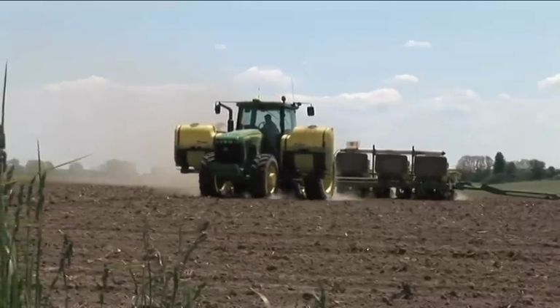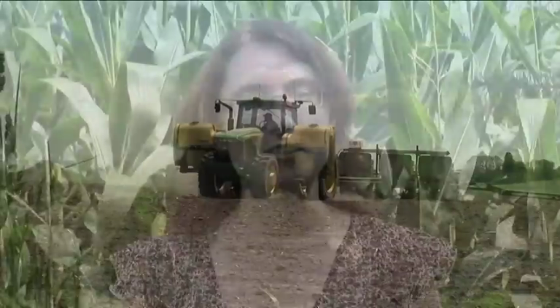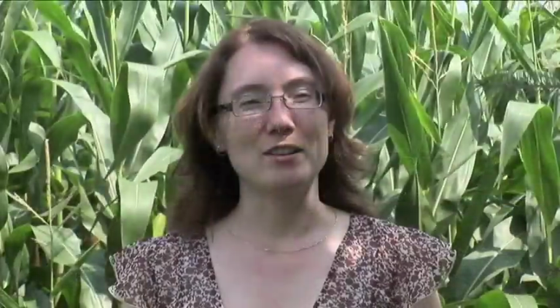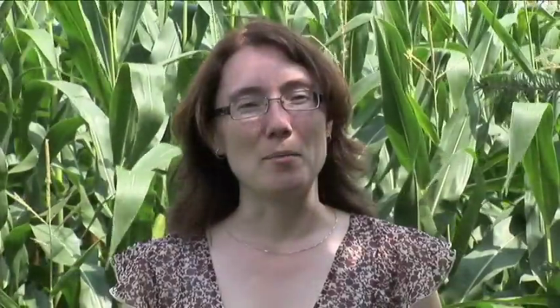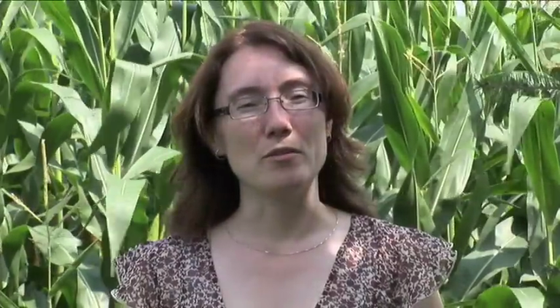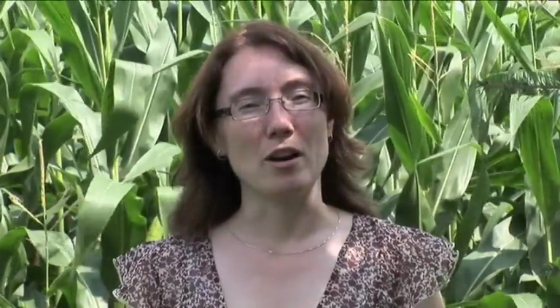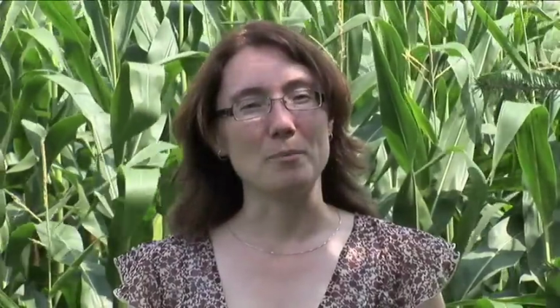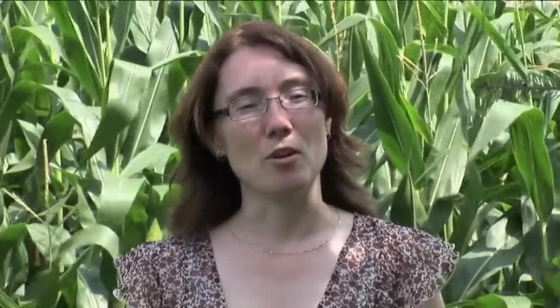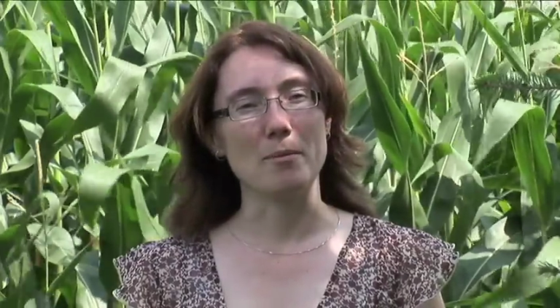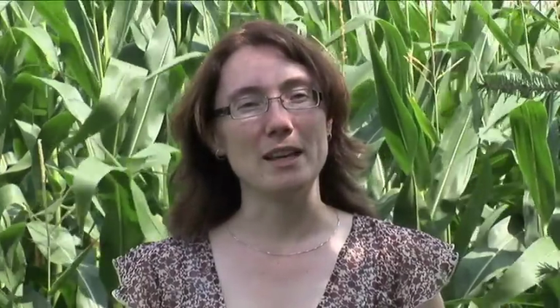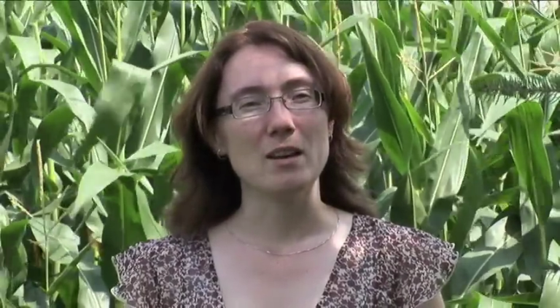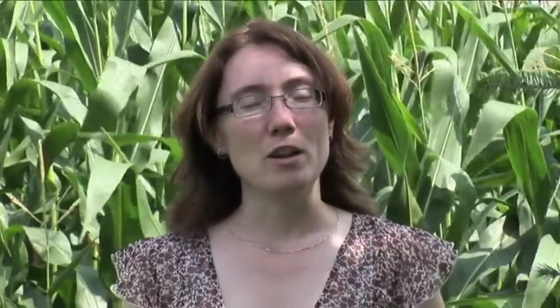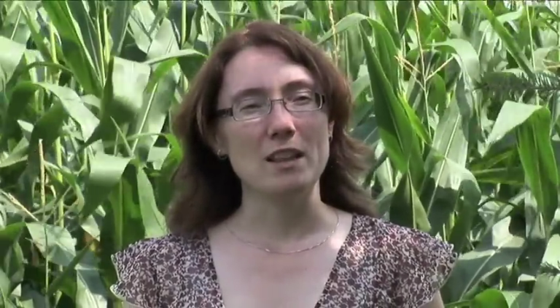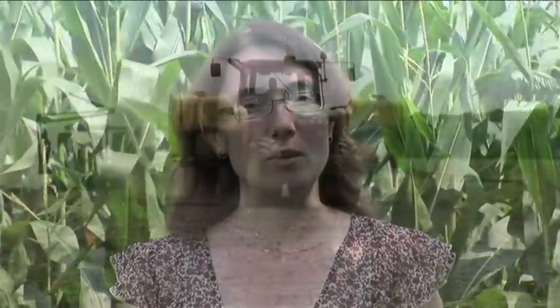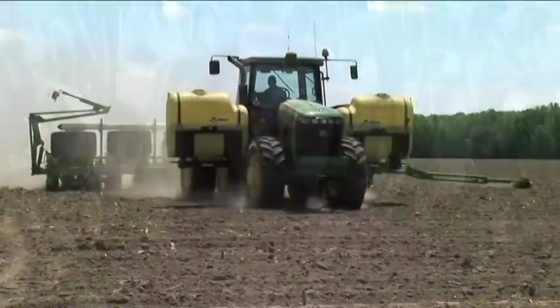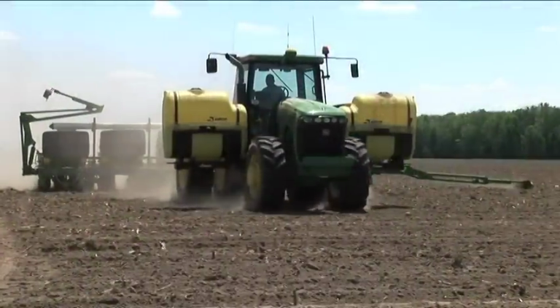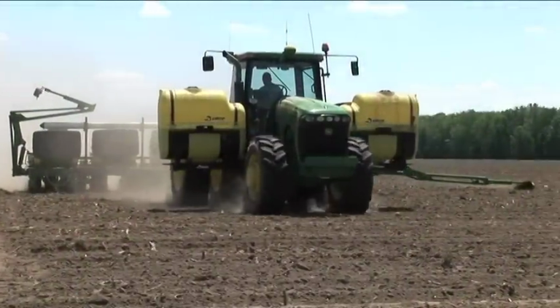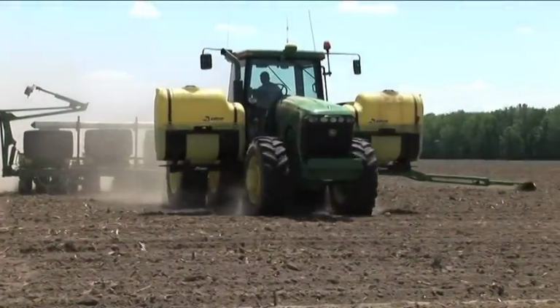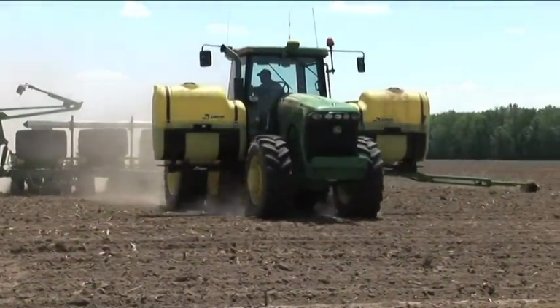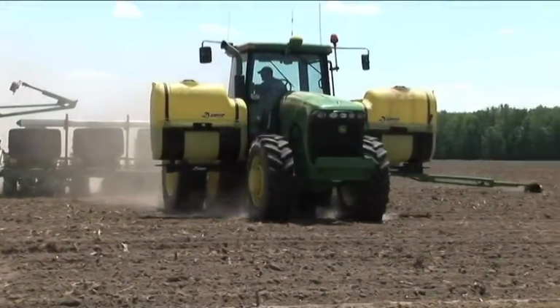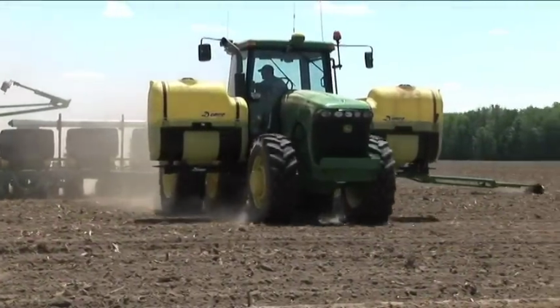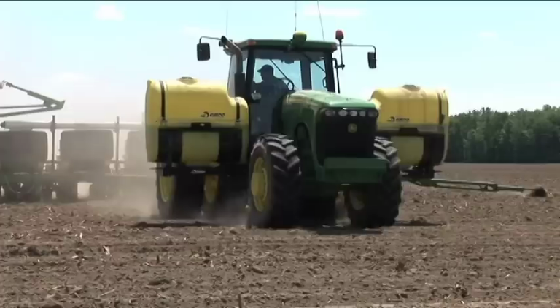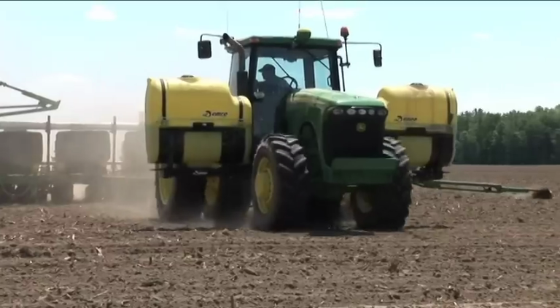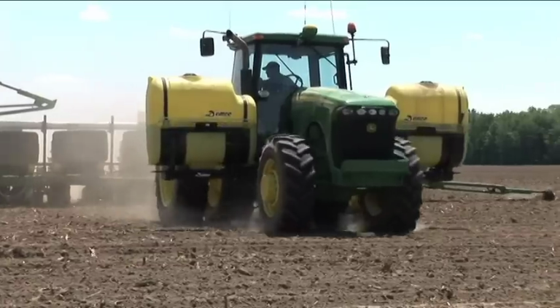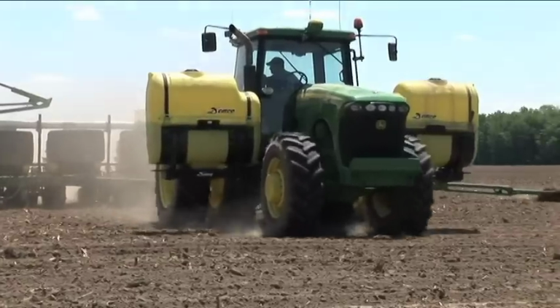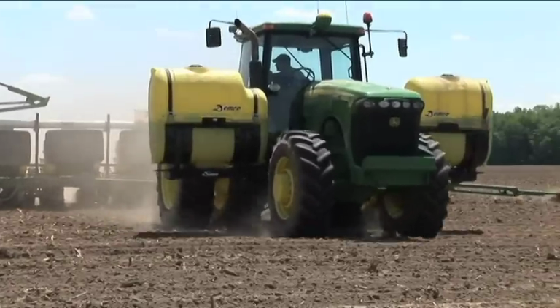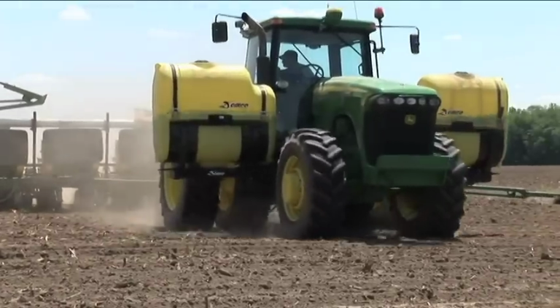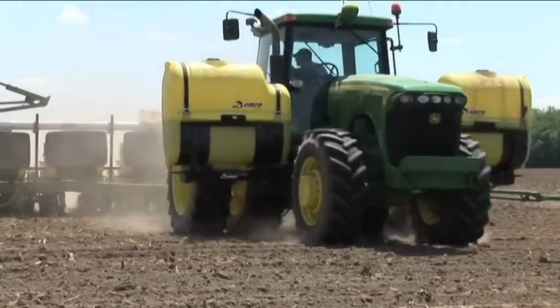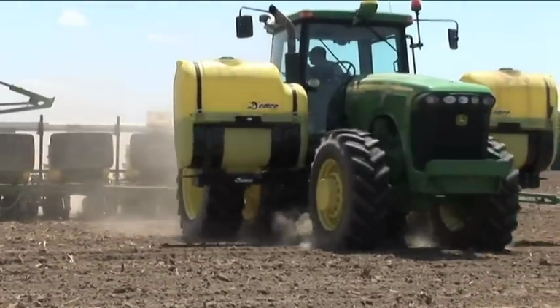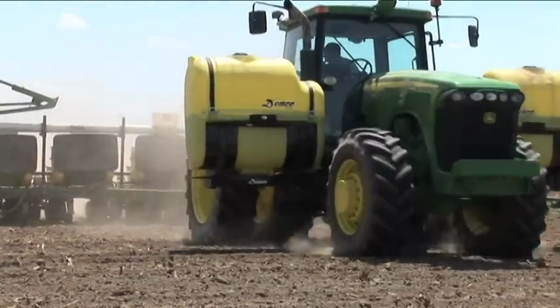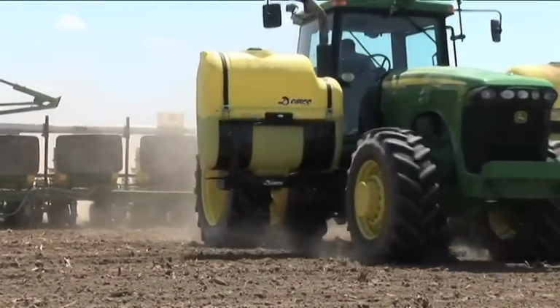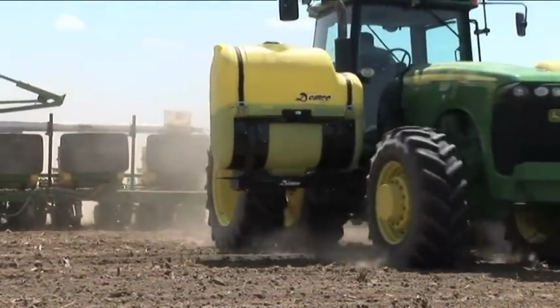Healthy soils are important for our crops to grow properly. We feed the soil with fertilizer and manure, much the same as you would with your own garden or lawn.